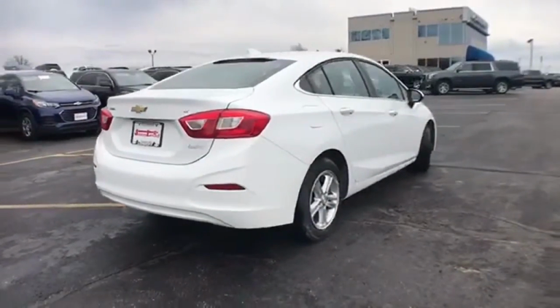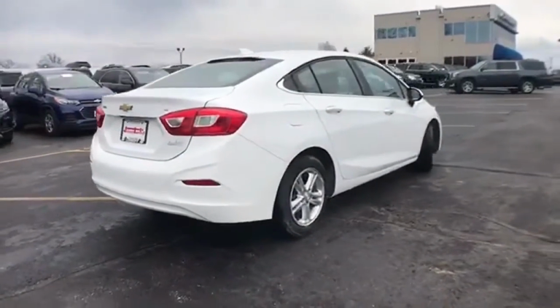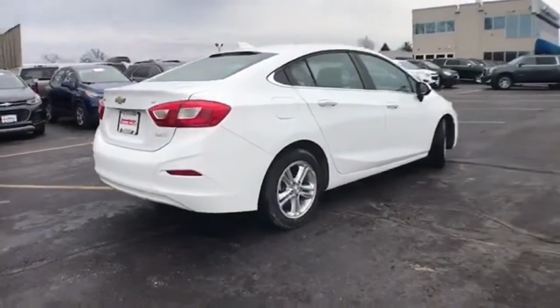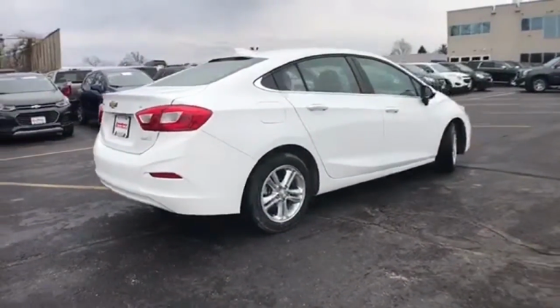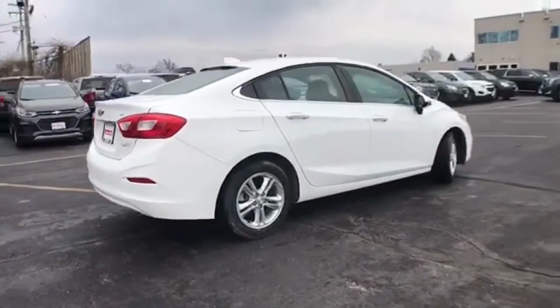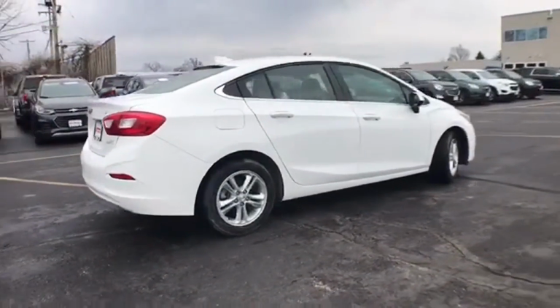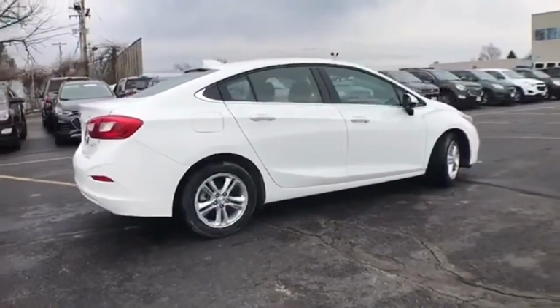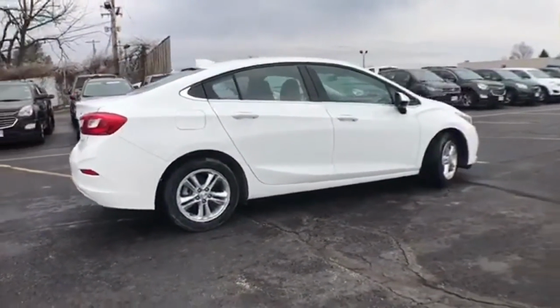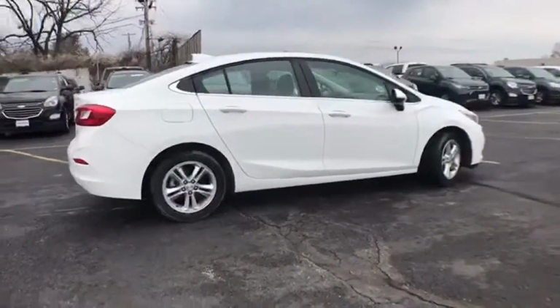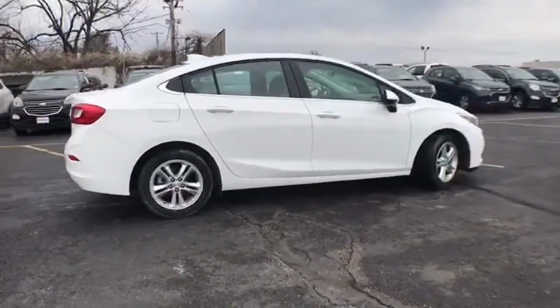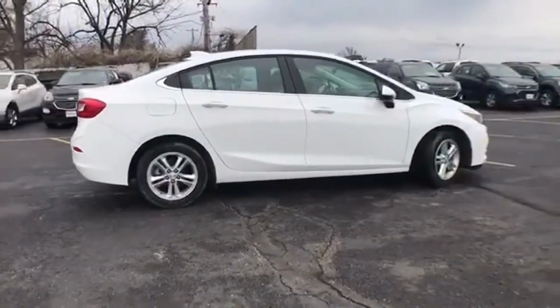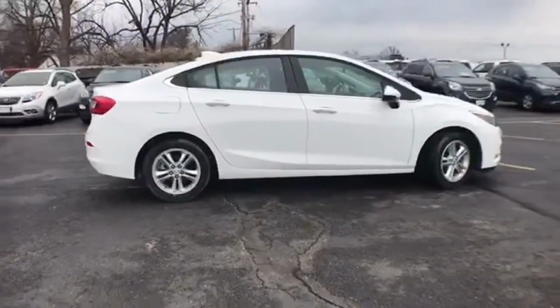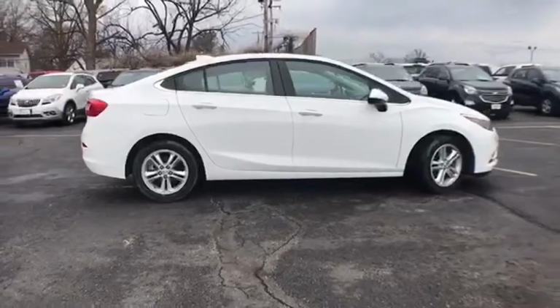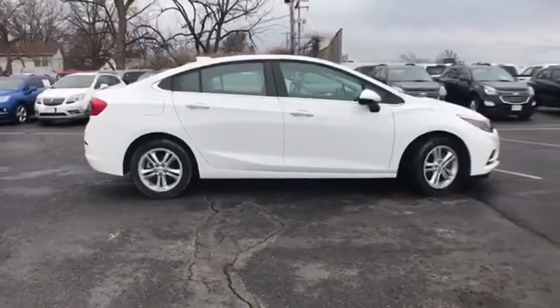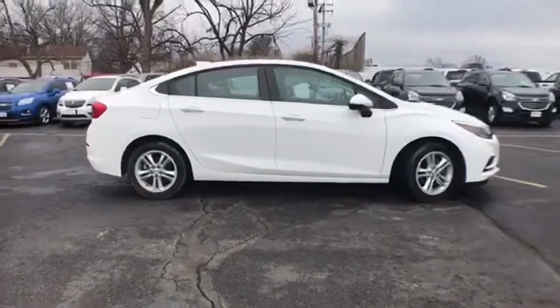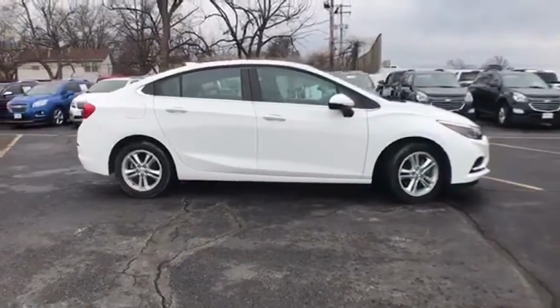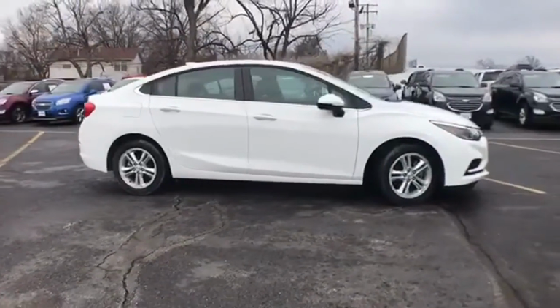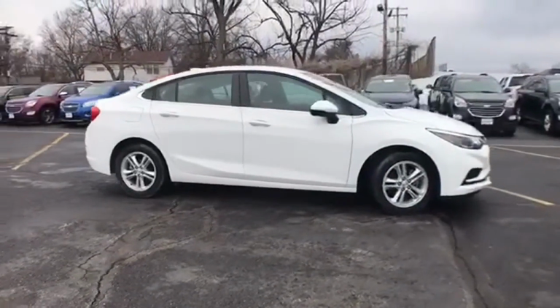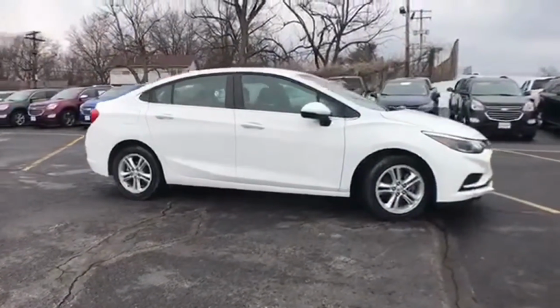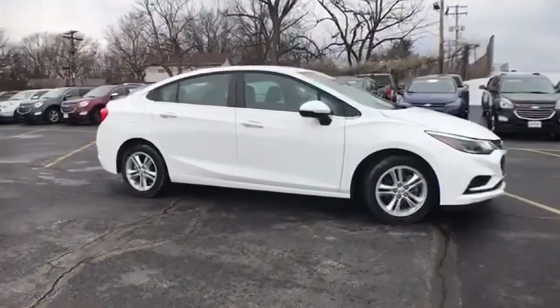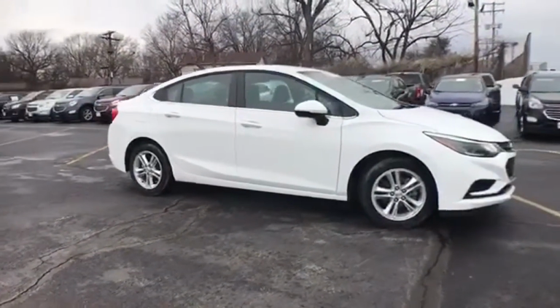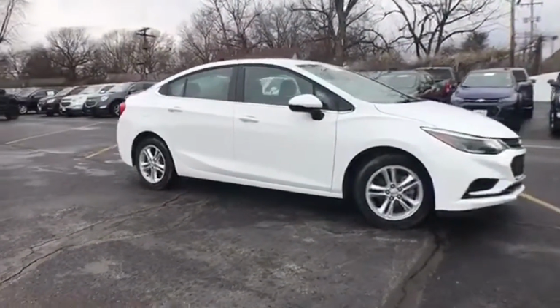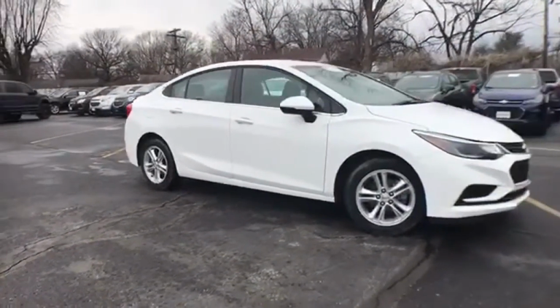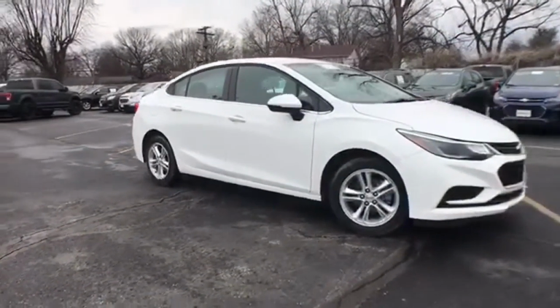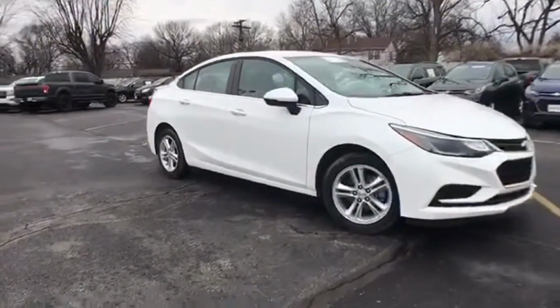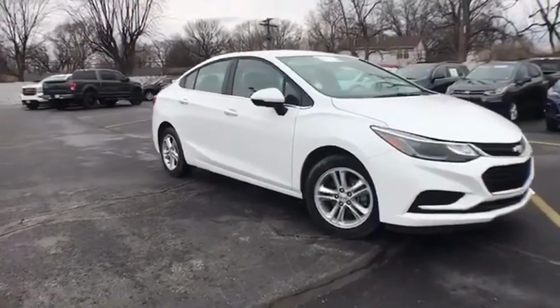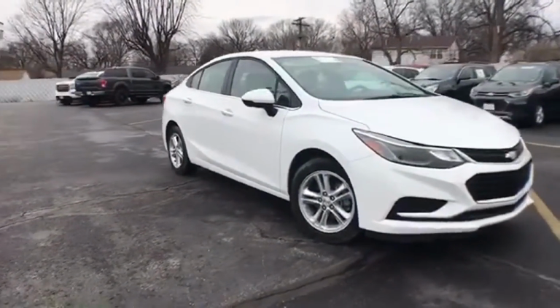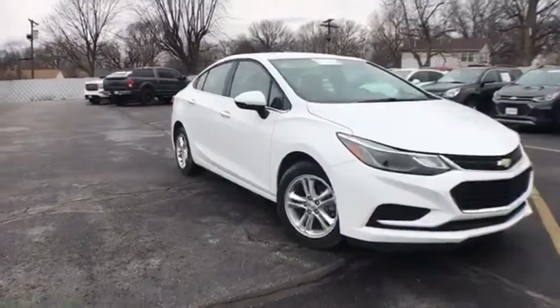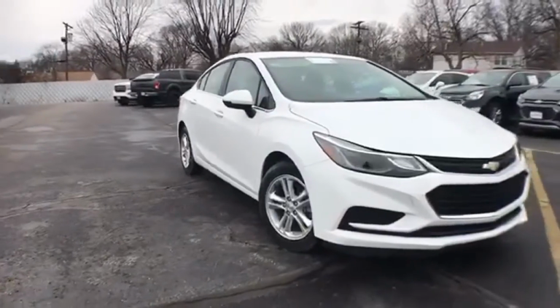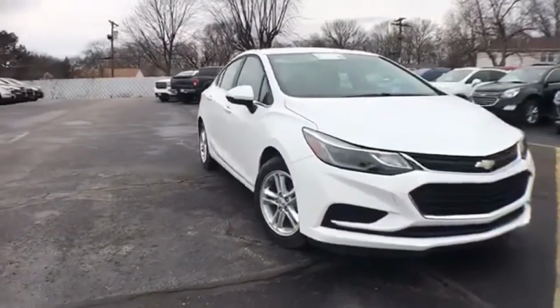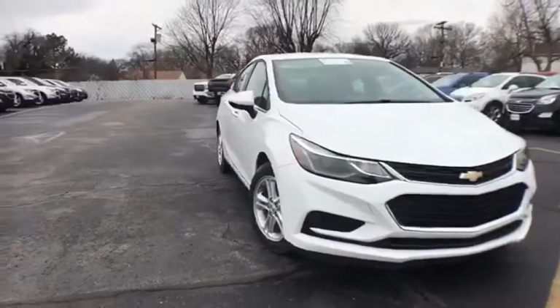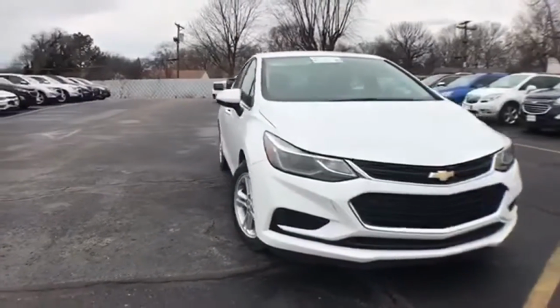Cars.com remarks: the Cruze takes to the curves ably with a competent suspension and good body control. In a Chevy, the journey matters more than the destination. See it for yourself when you take it for a test drive.